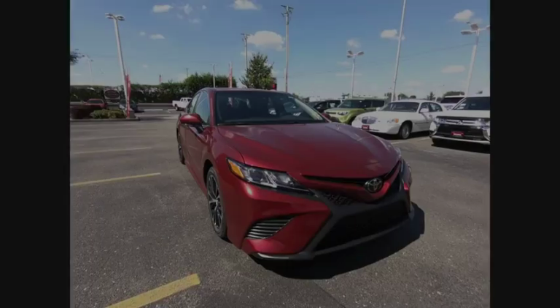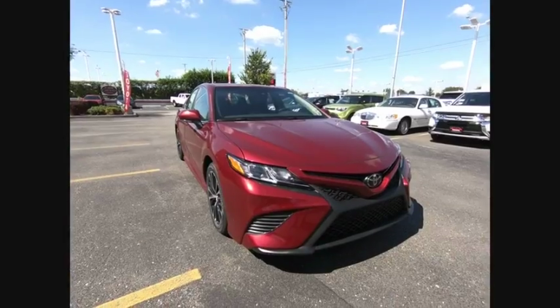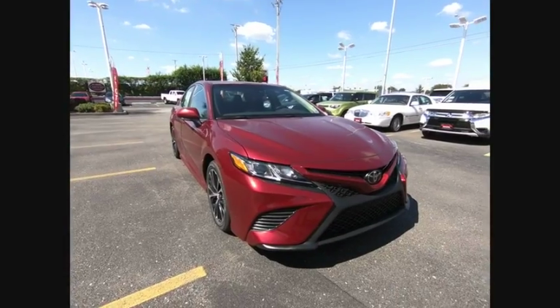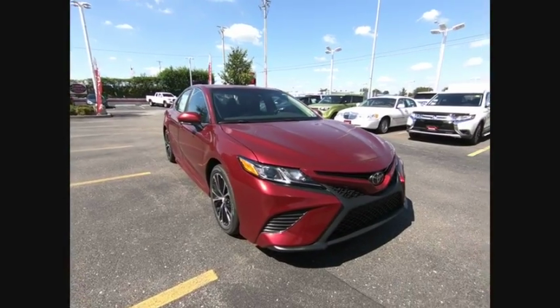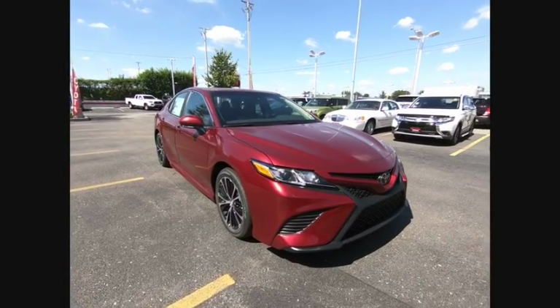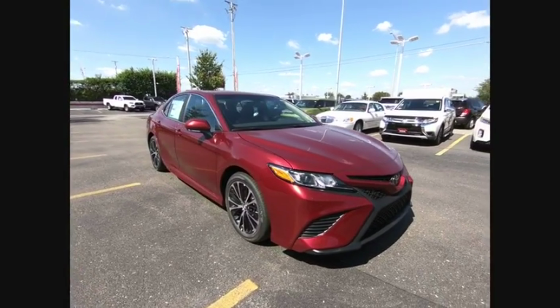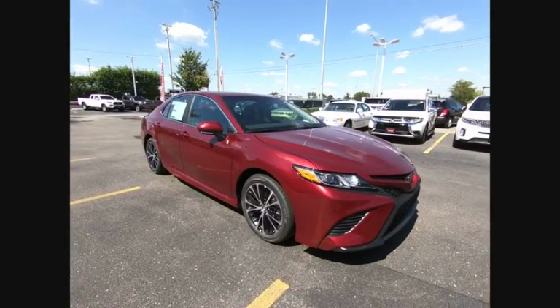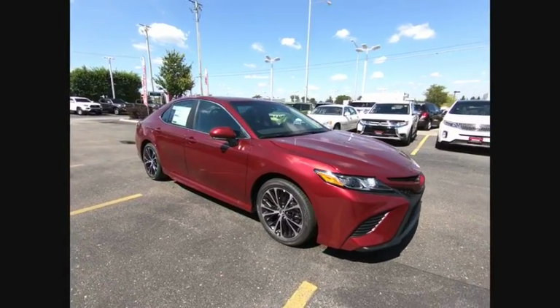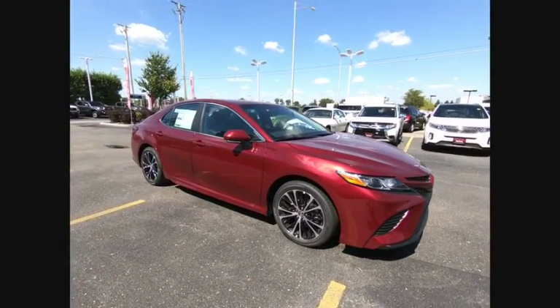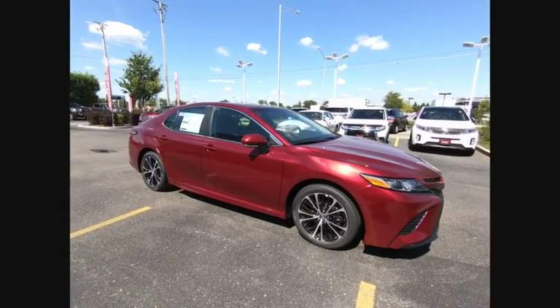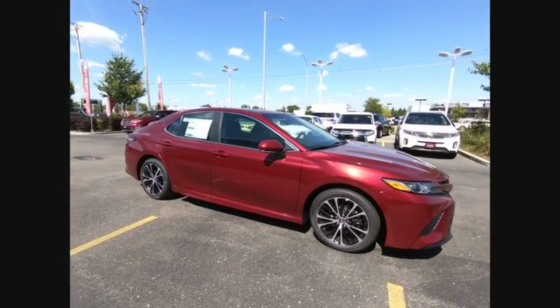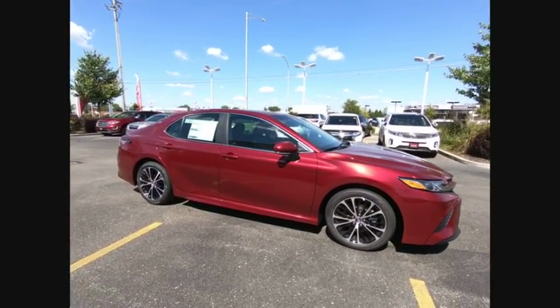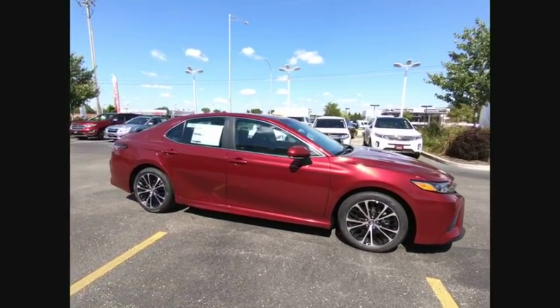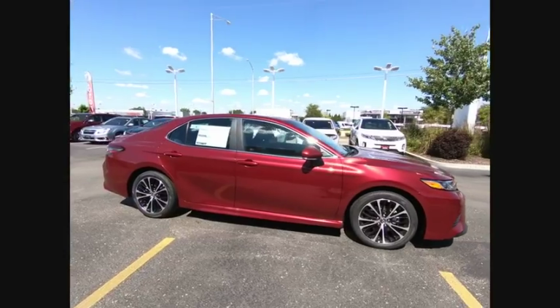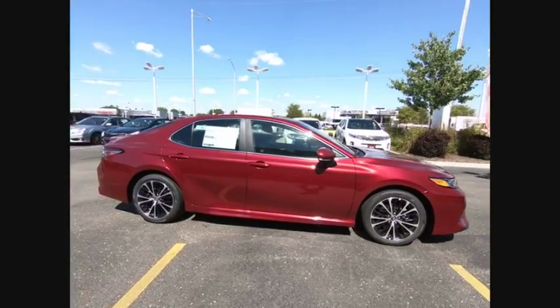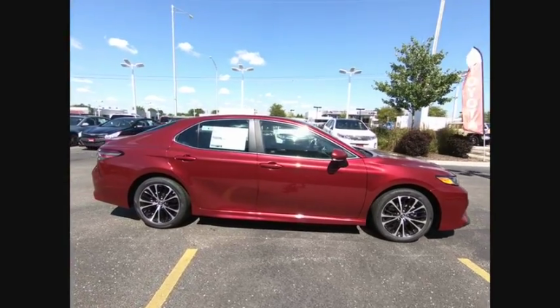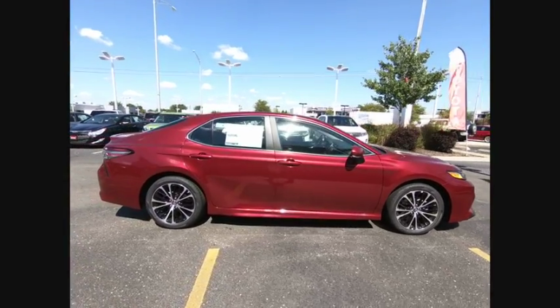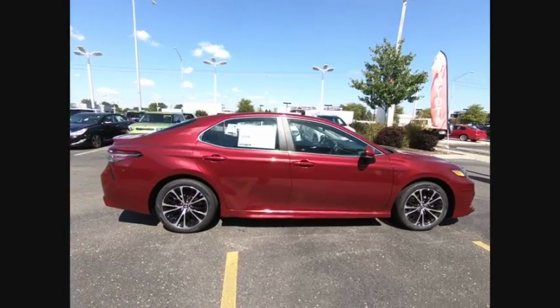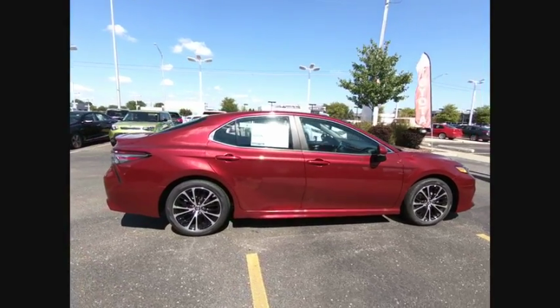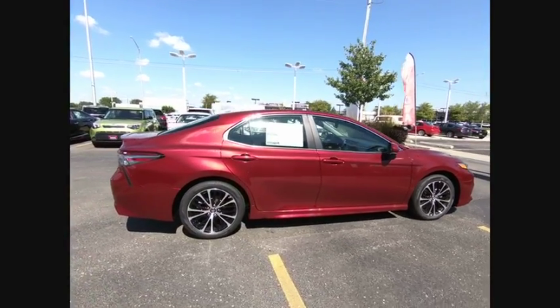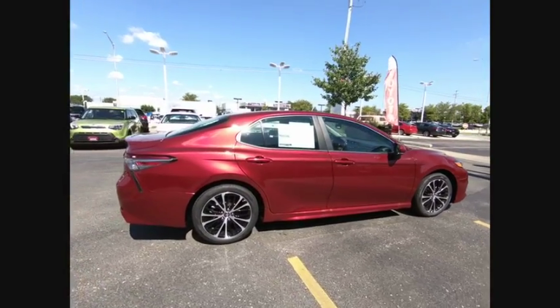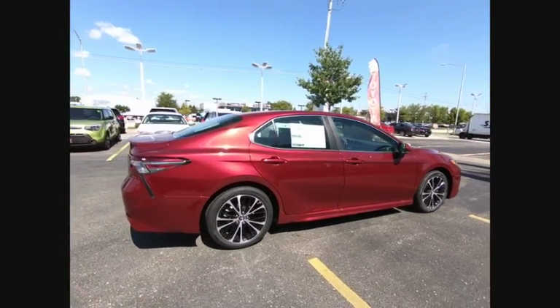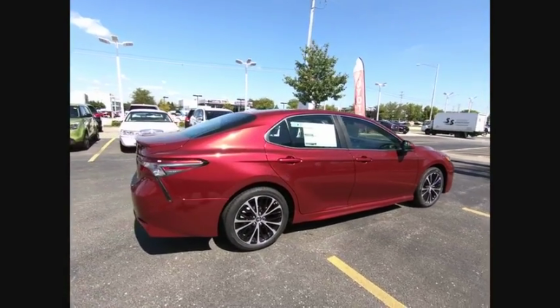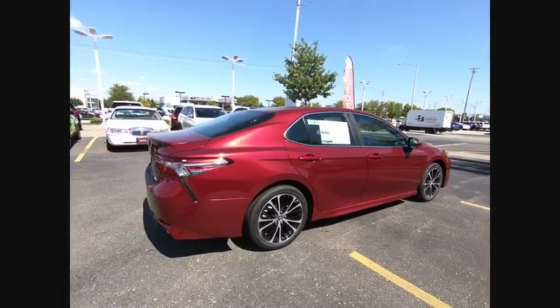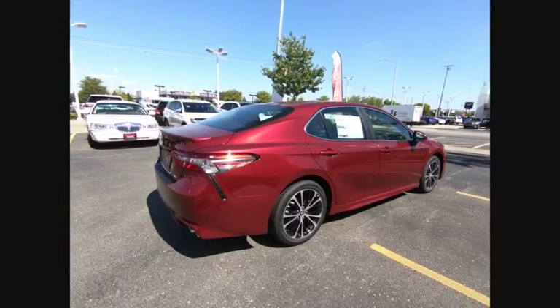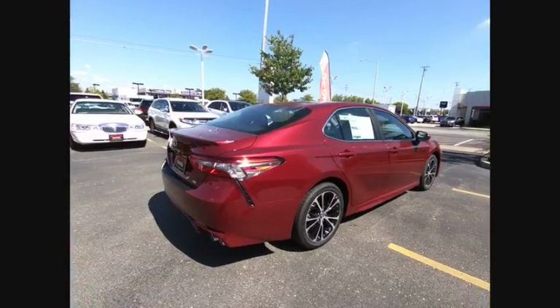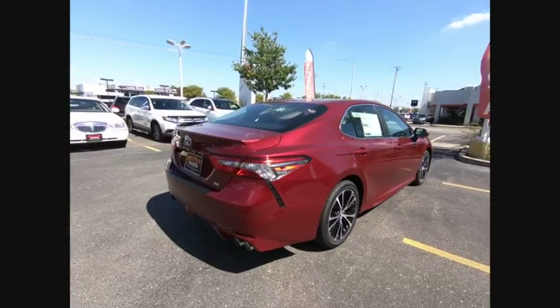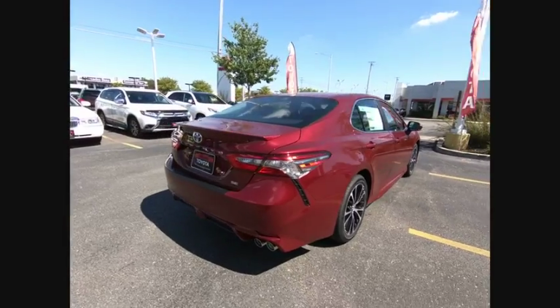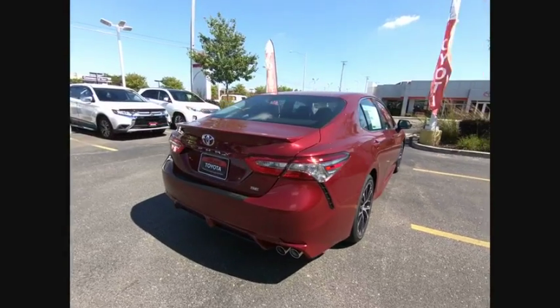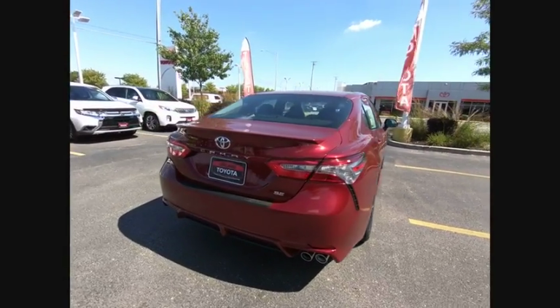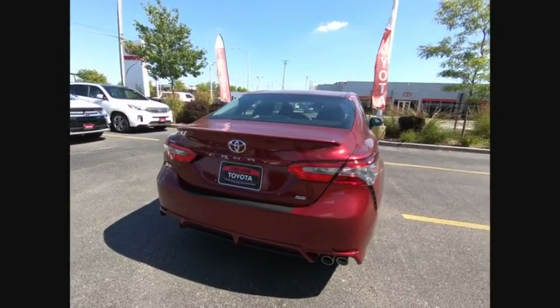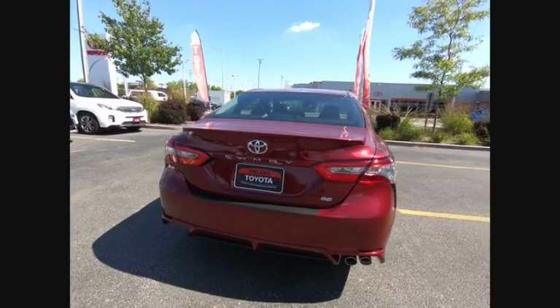The 2018 Camry. Toyota Camry is an affordable mid-sized car, reliable and a great comfortable commuter car, priced below $30,000. This vehicle has less than 100 miles.